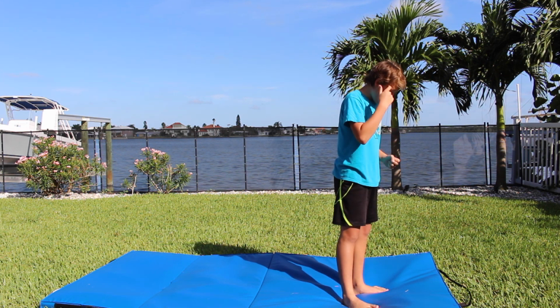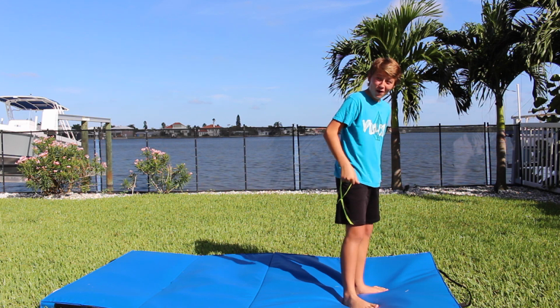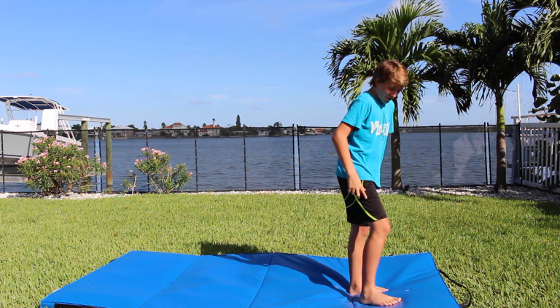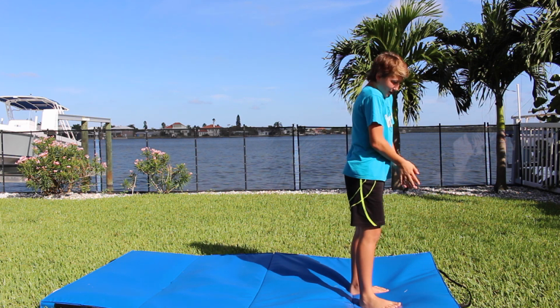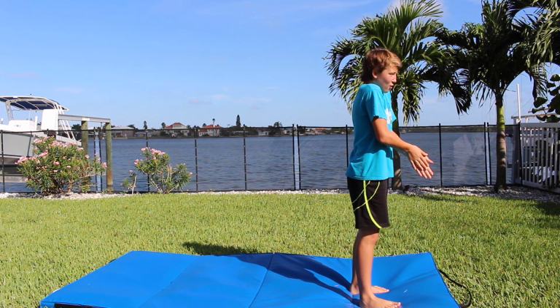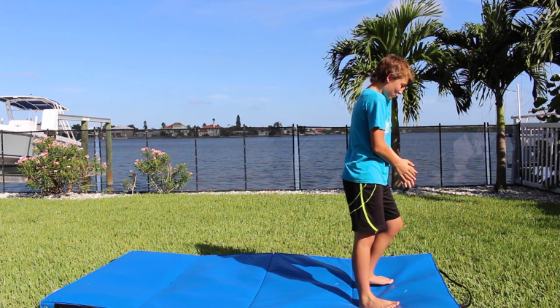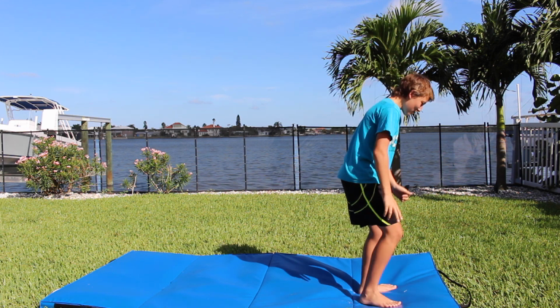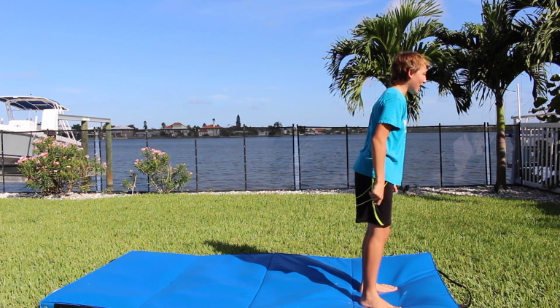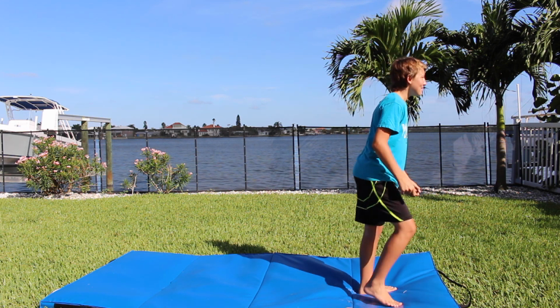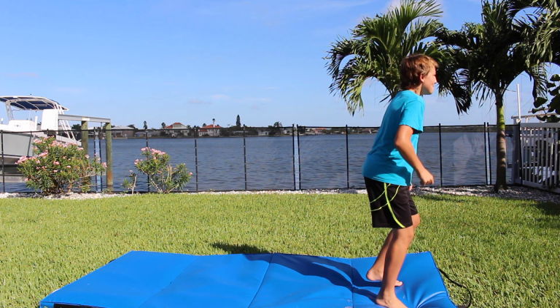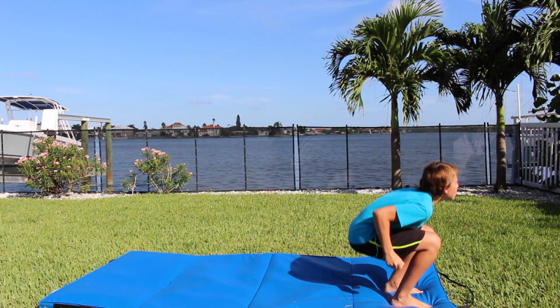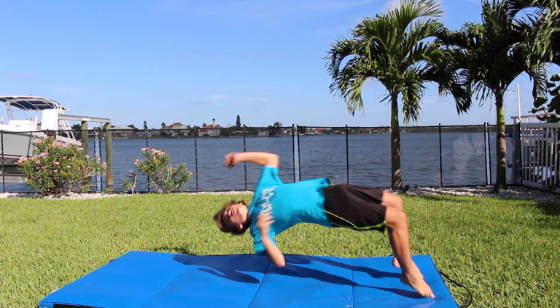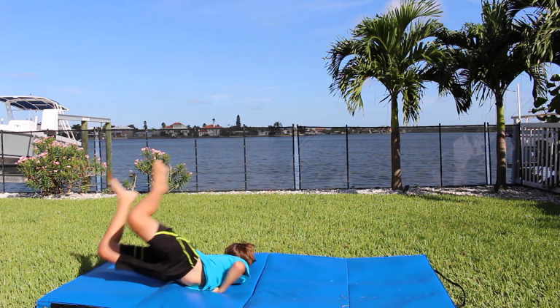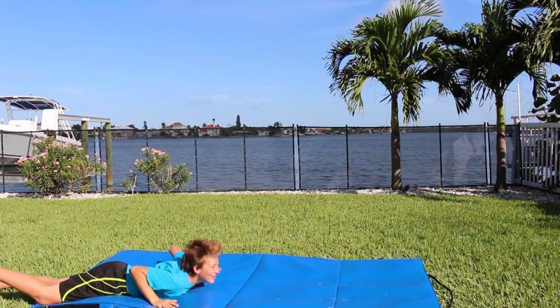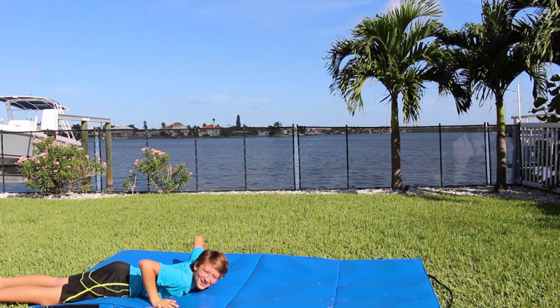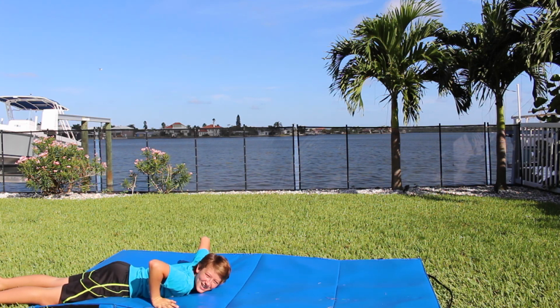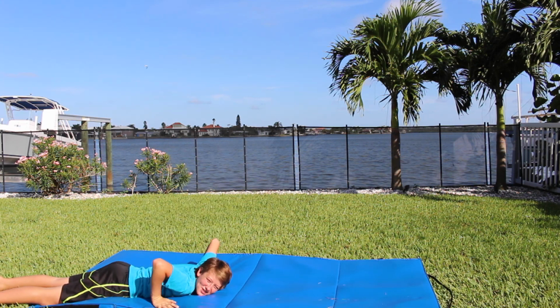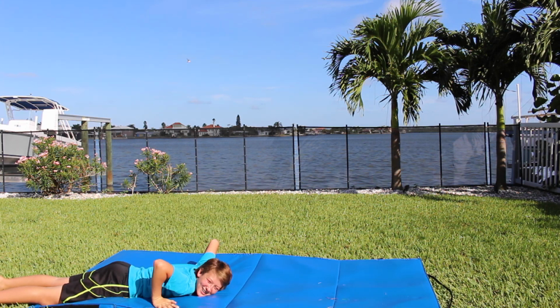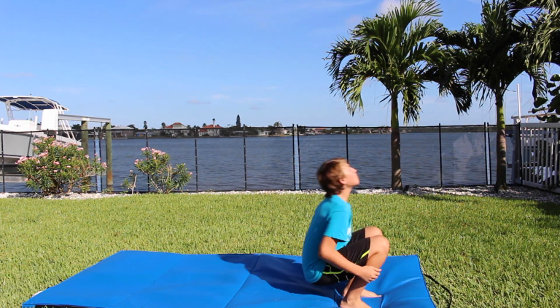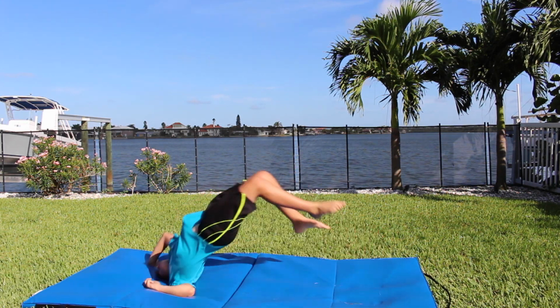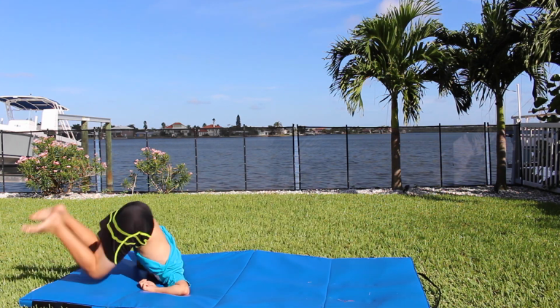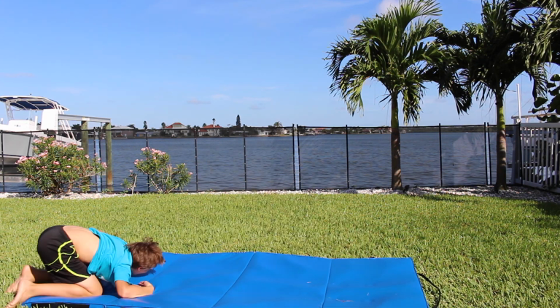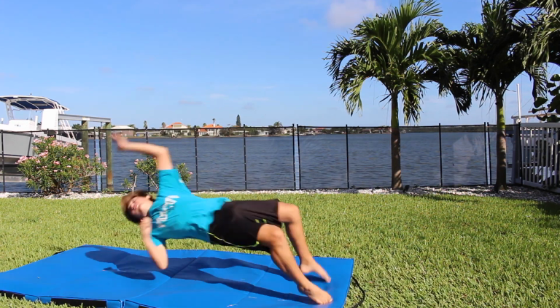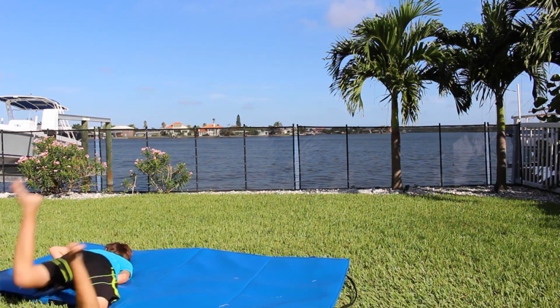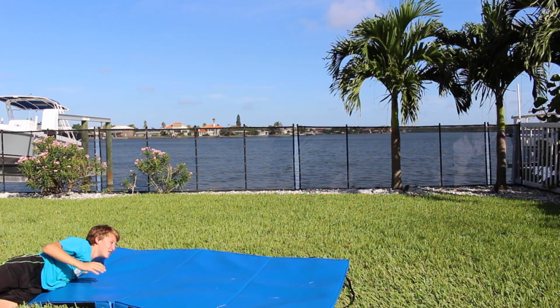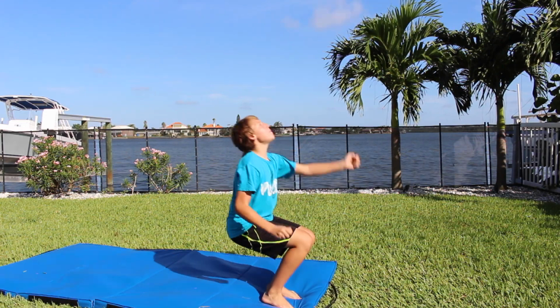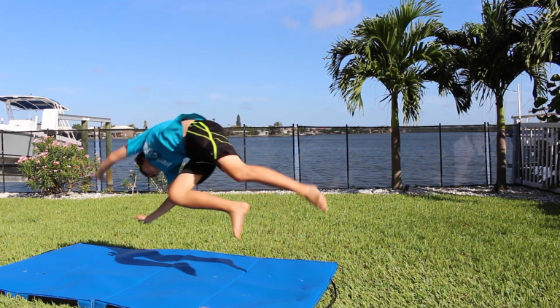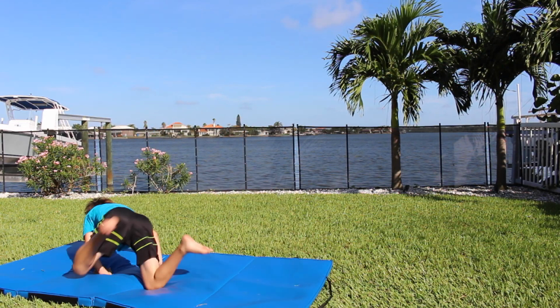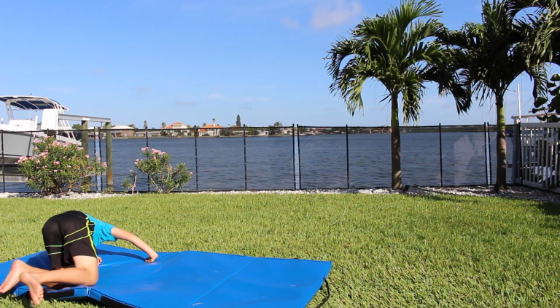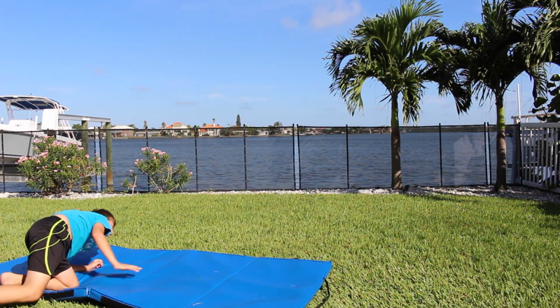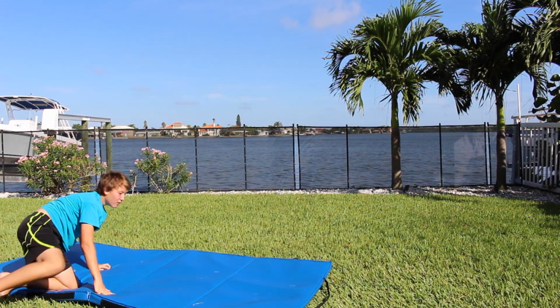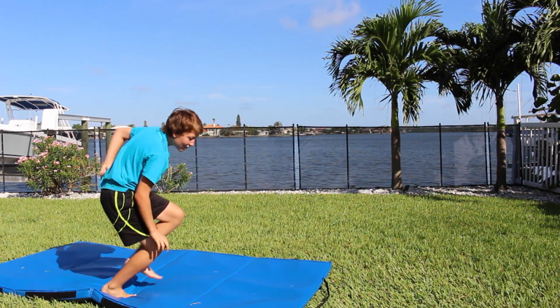Let's go! I believe in you, Chase. Oh! Oh my god — not how you're supposed to do it! Oh! That was way better! You got air!